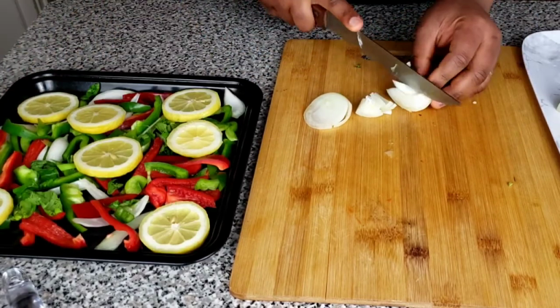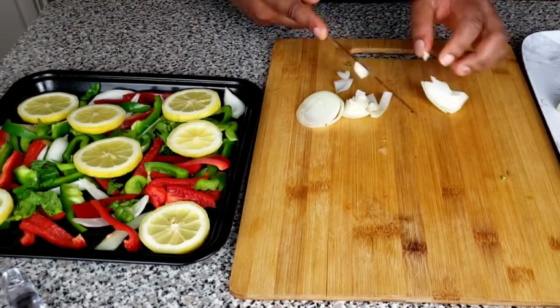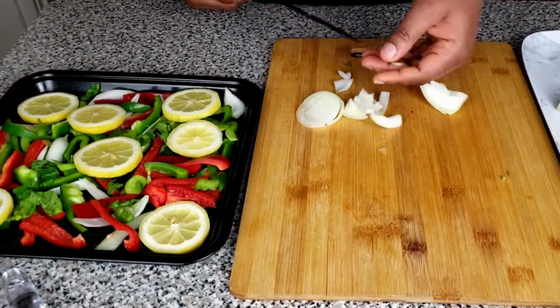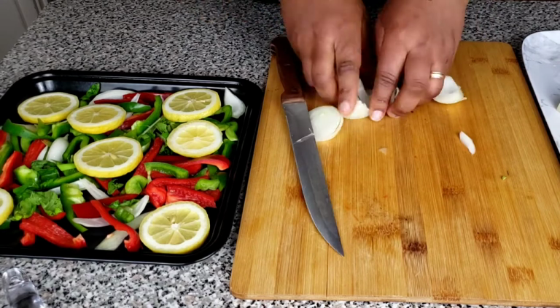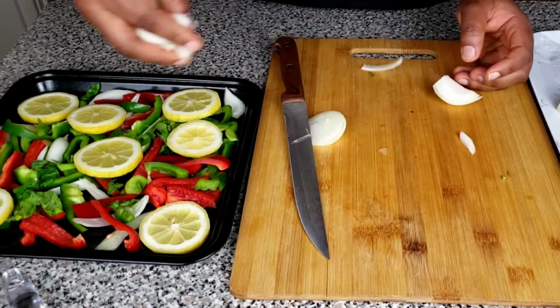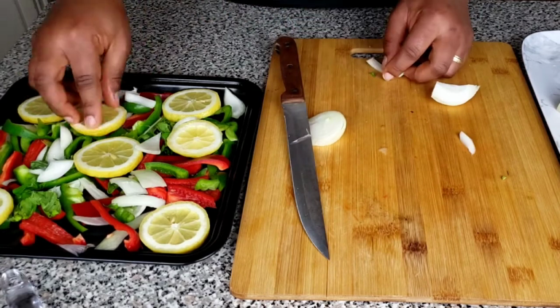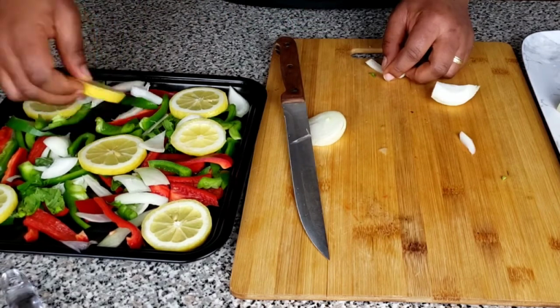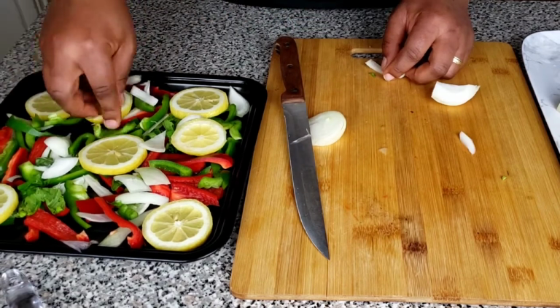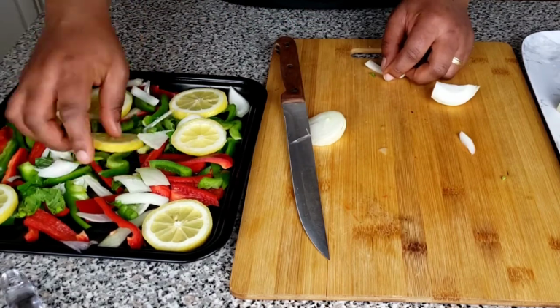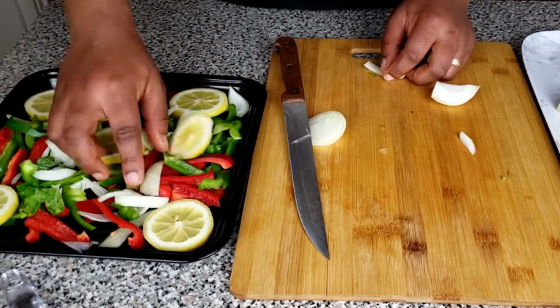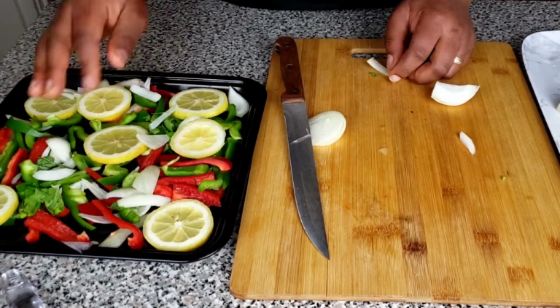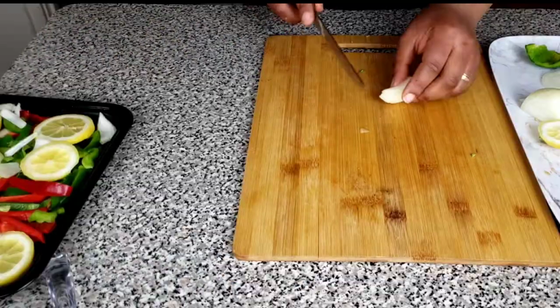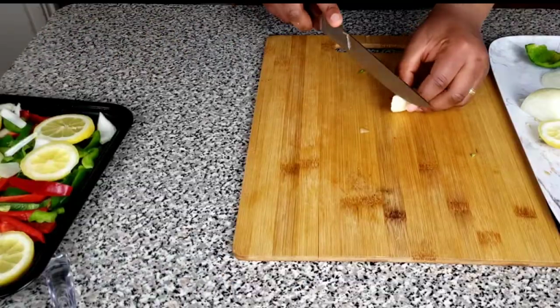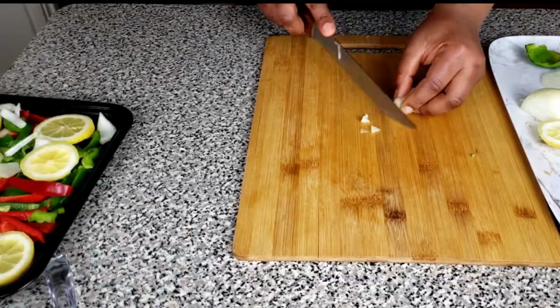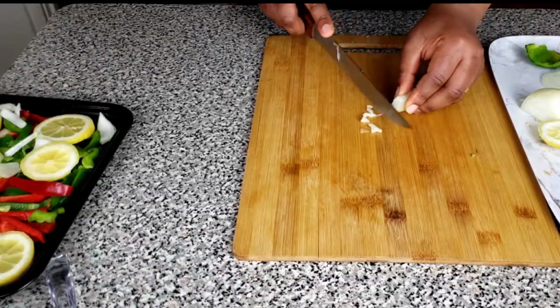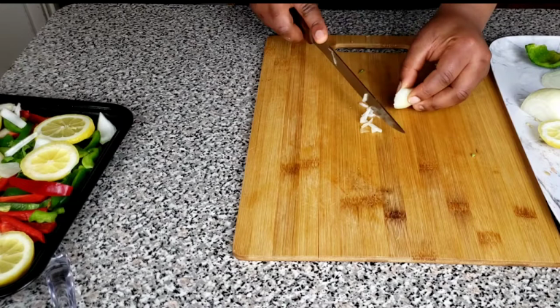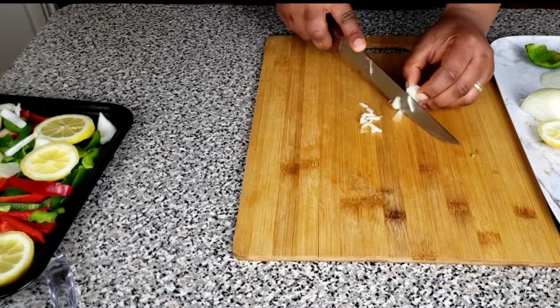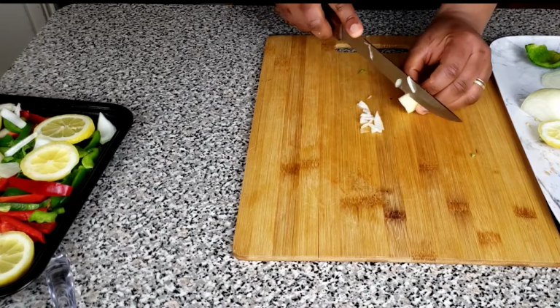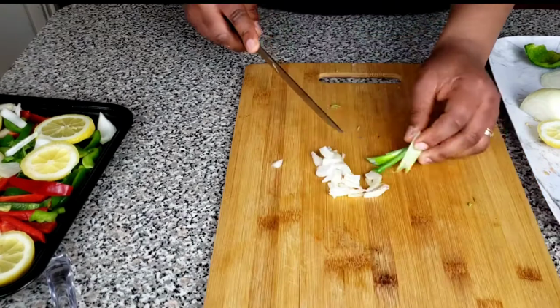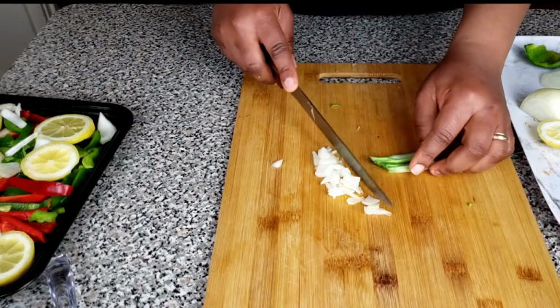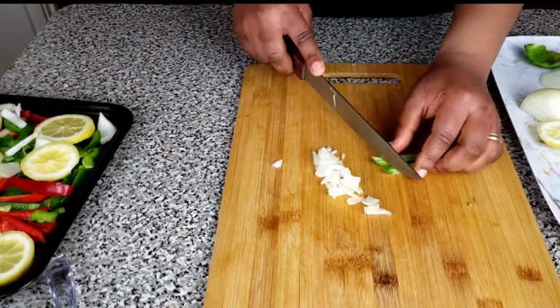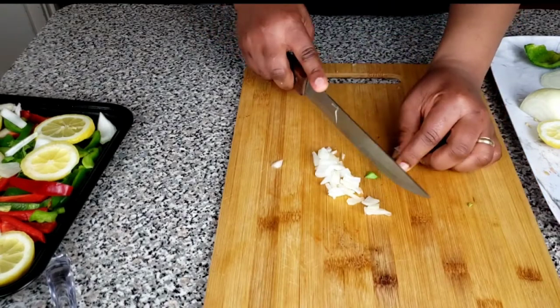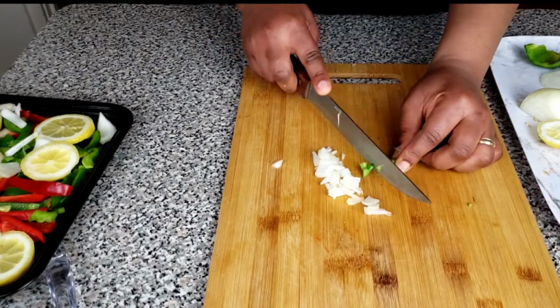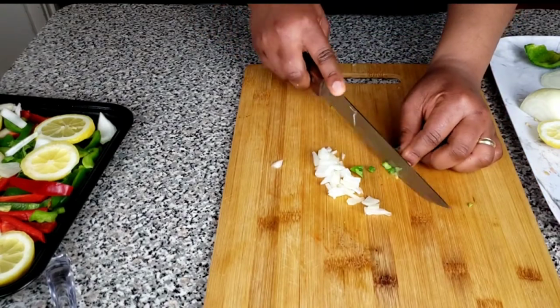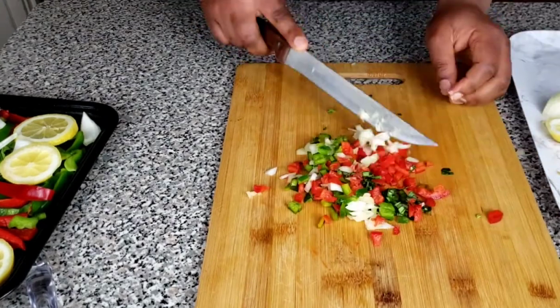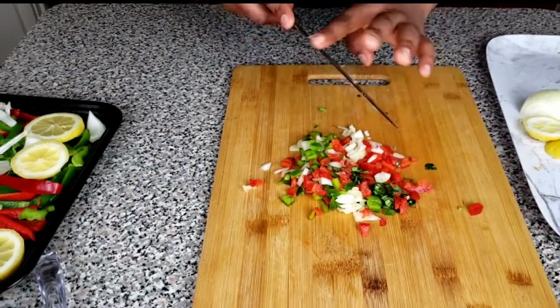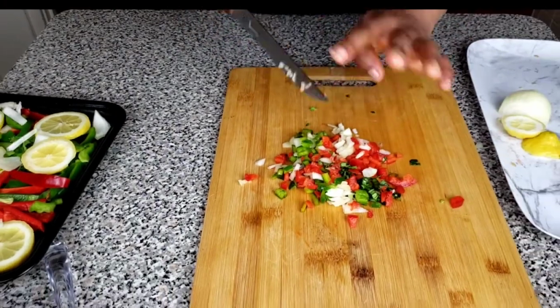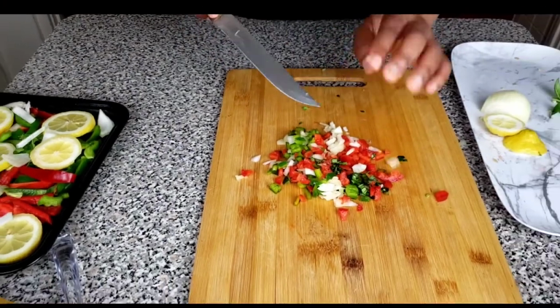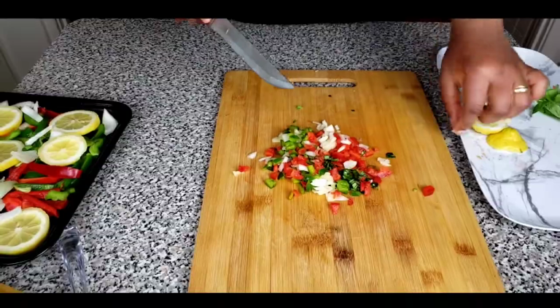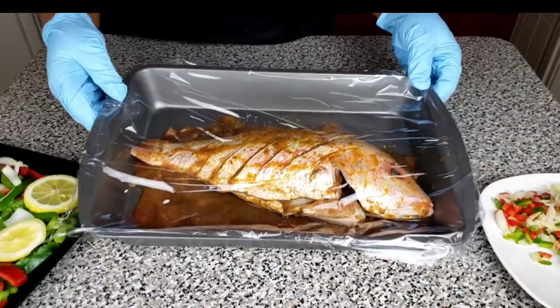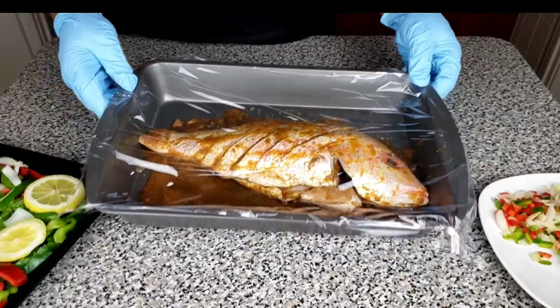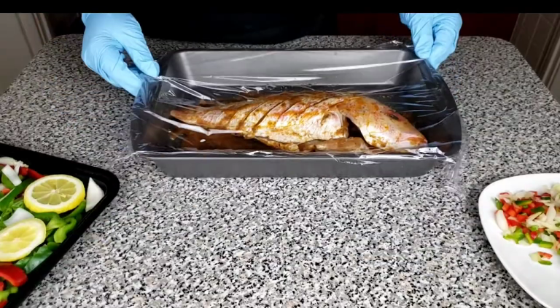Once we've prepared the spices for the bed of the fish, the next thing you want to do is to prepare the spices for the garnishing — just slice them a little bit, because a well-garnished fish draws everybody's attention.